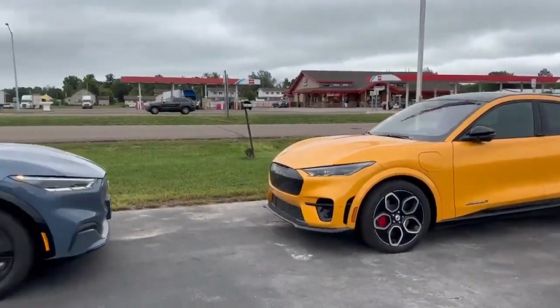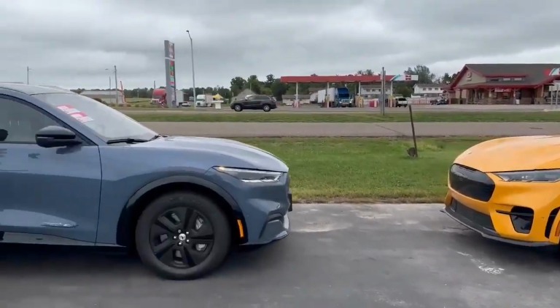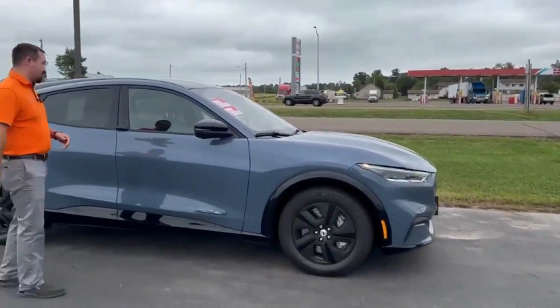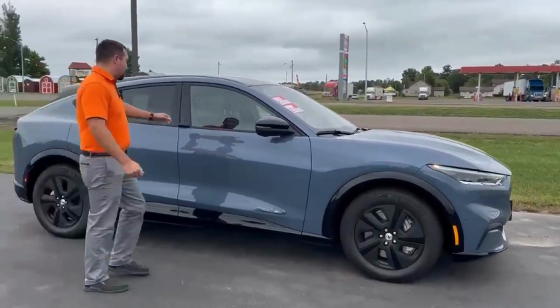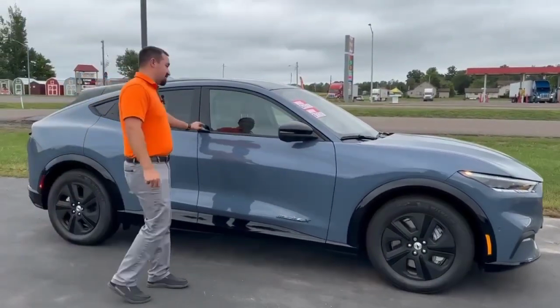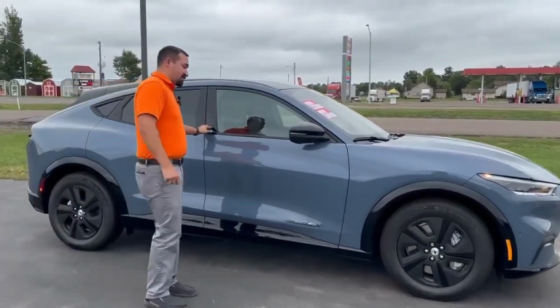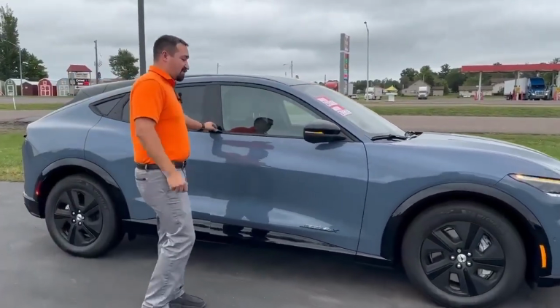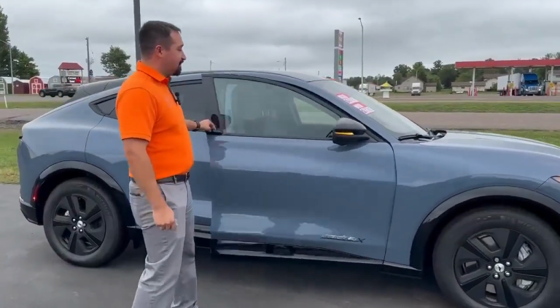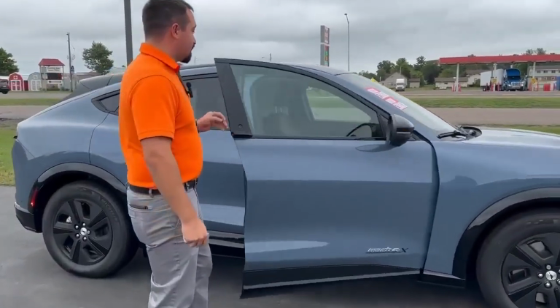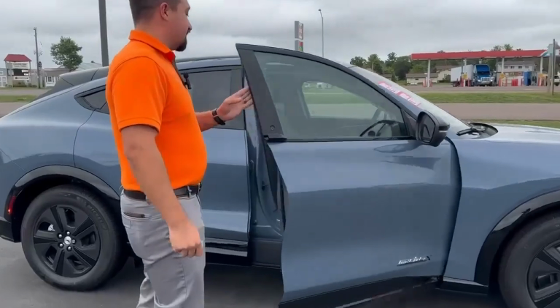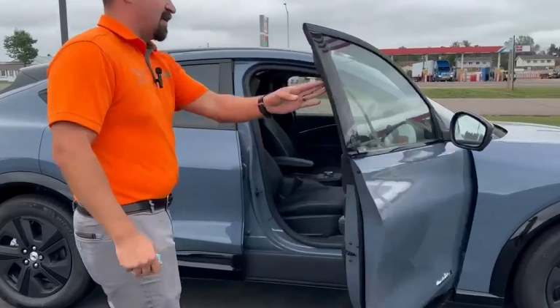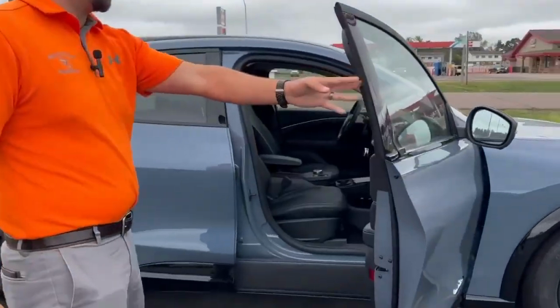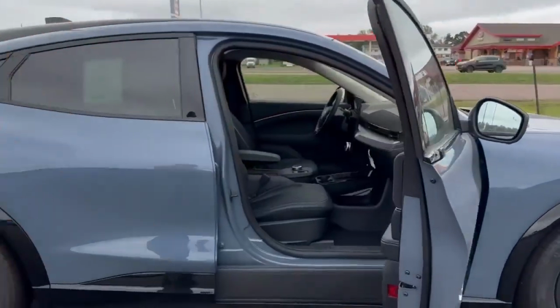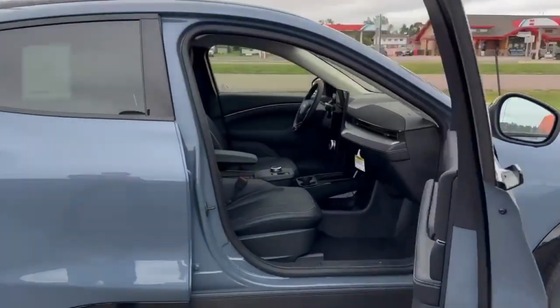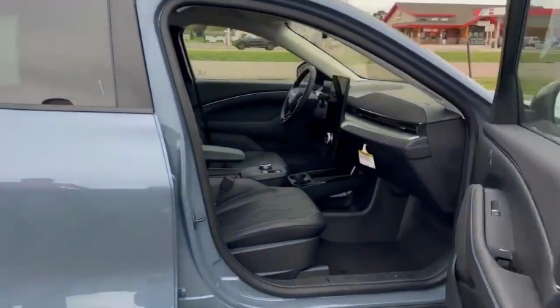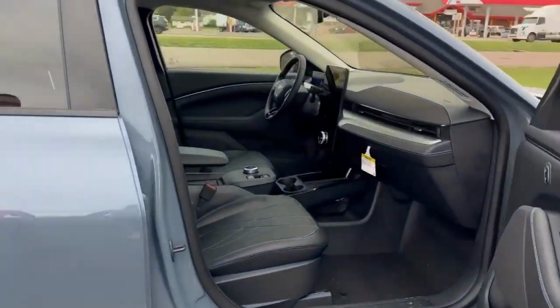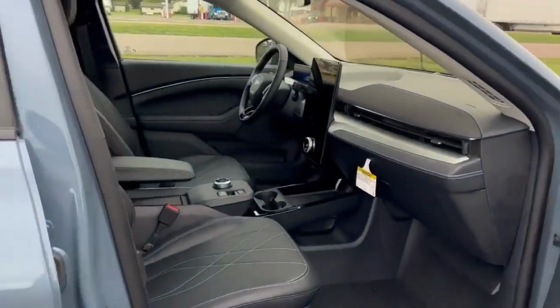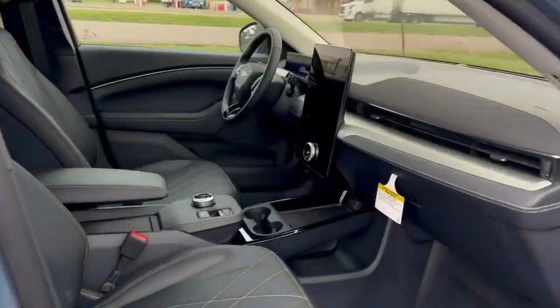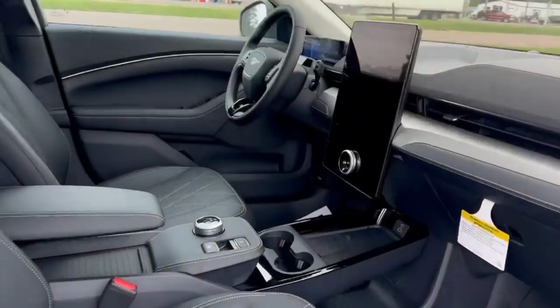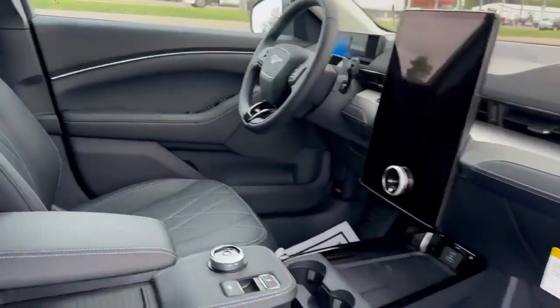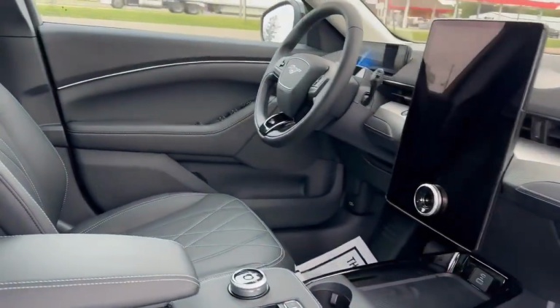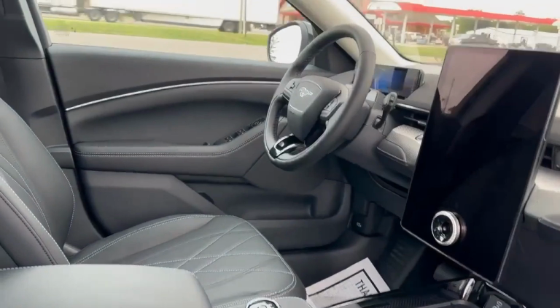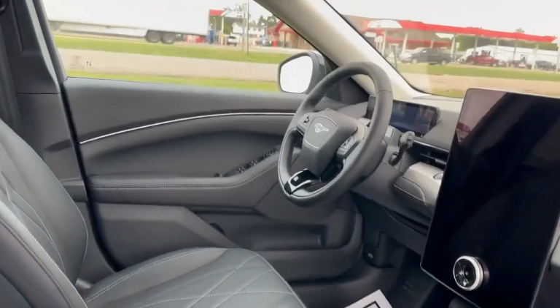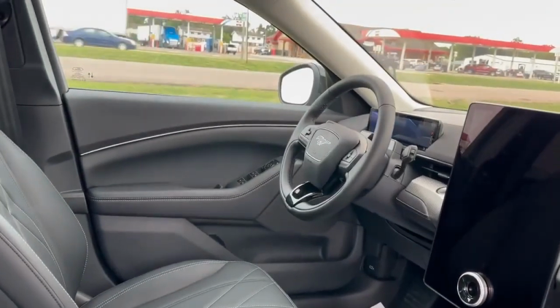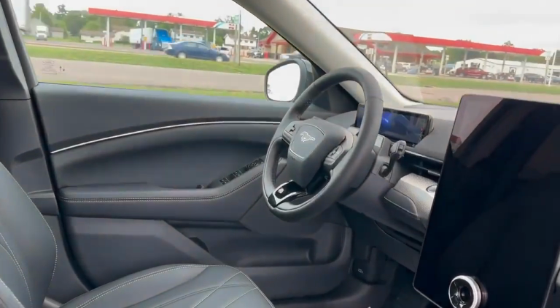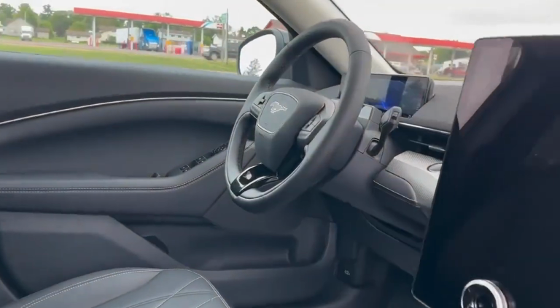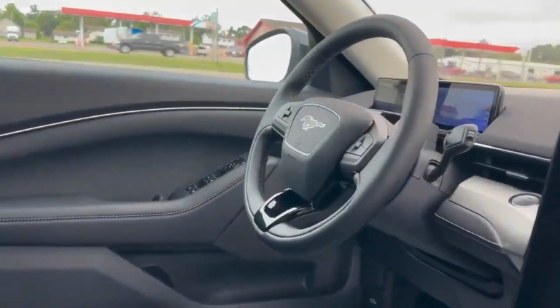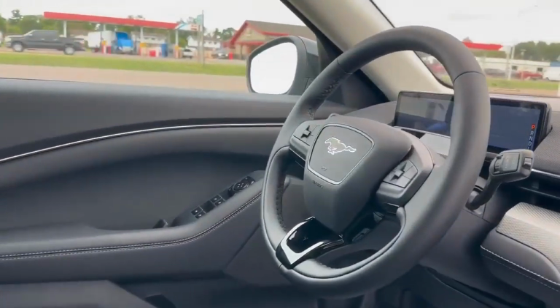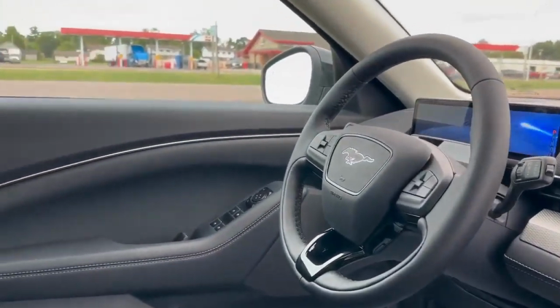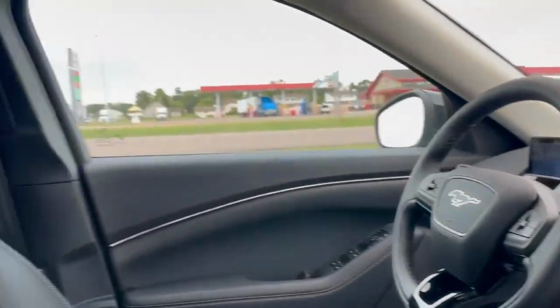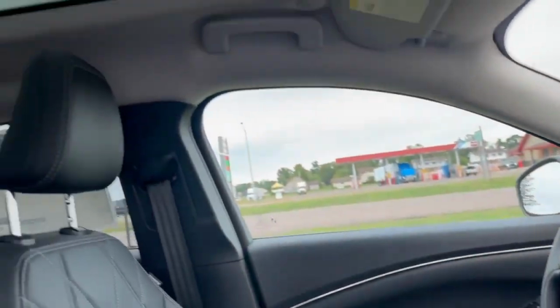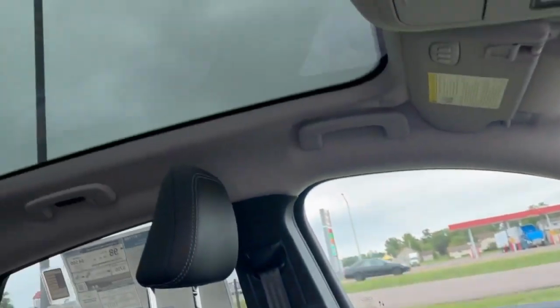The GT Performance is inside. Let's go ahead and take a look inside here quick. These are very beautiful vehicles. You get all synthetic leather, a beautiful infotainment center. The roof is actually all glass — very impressive.